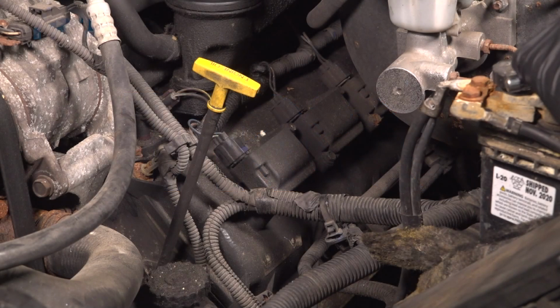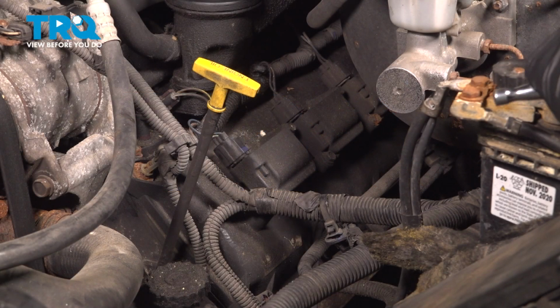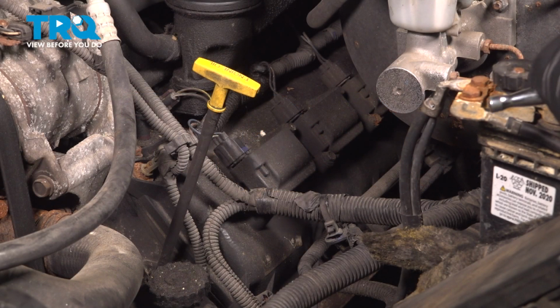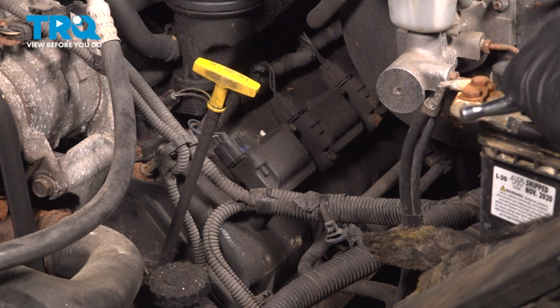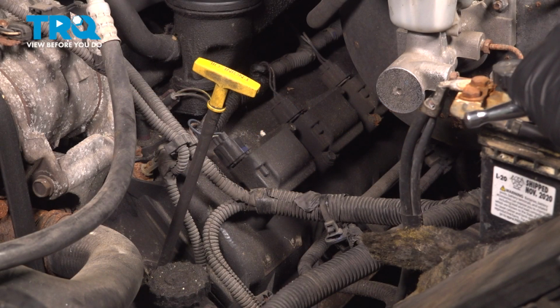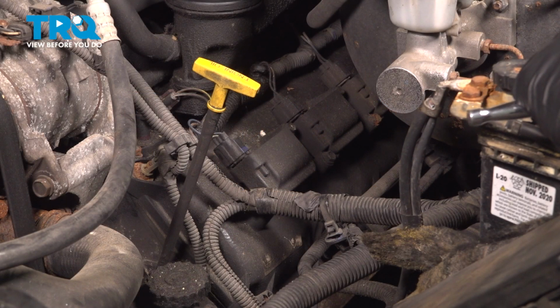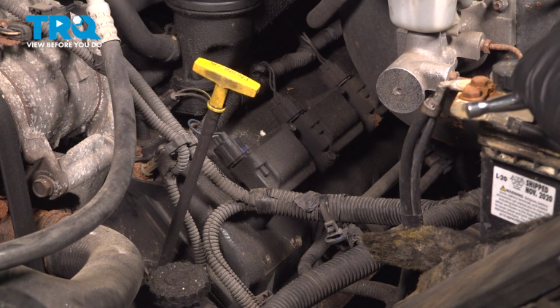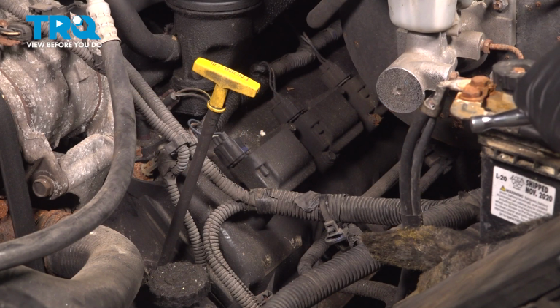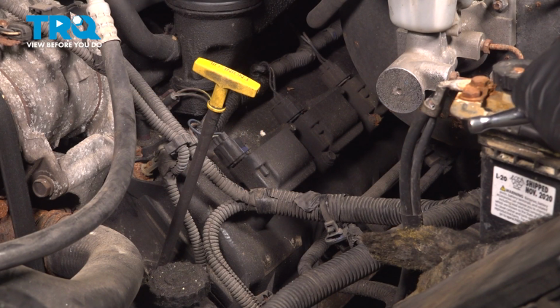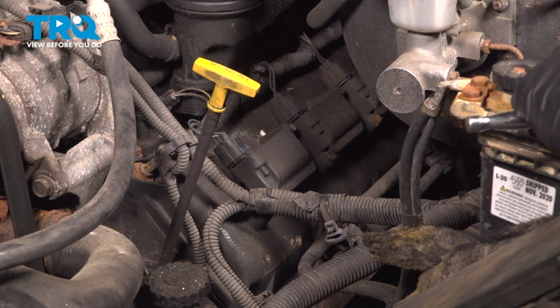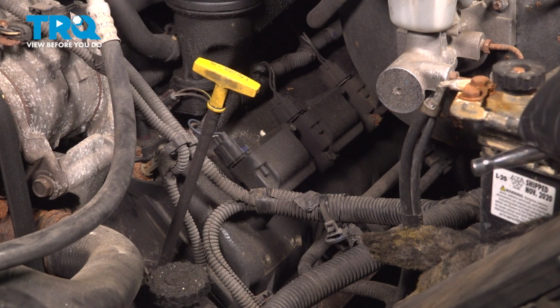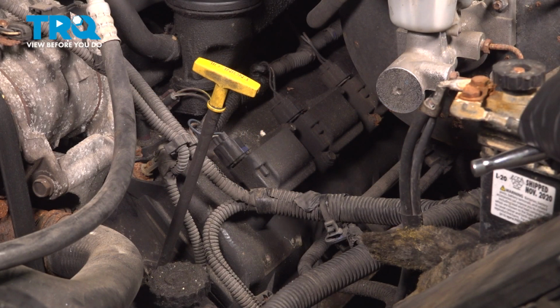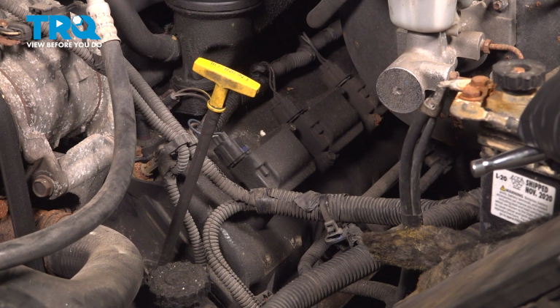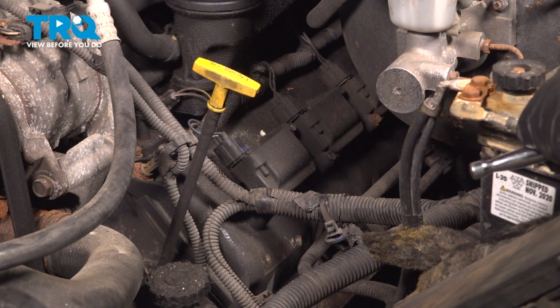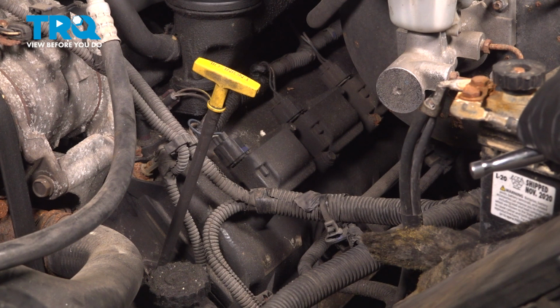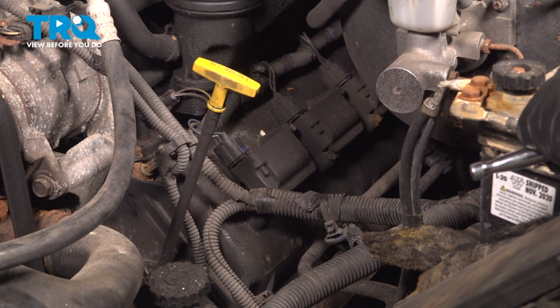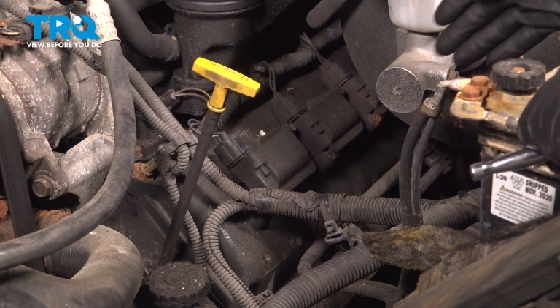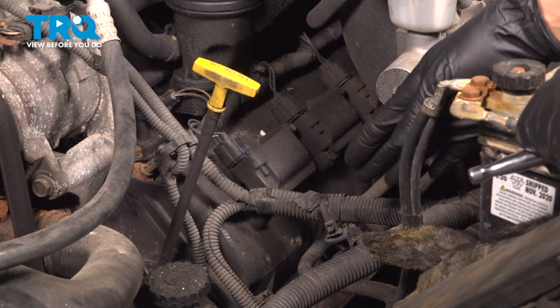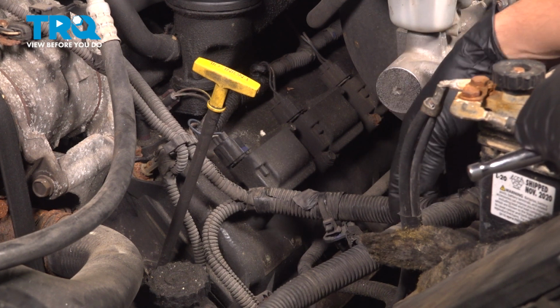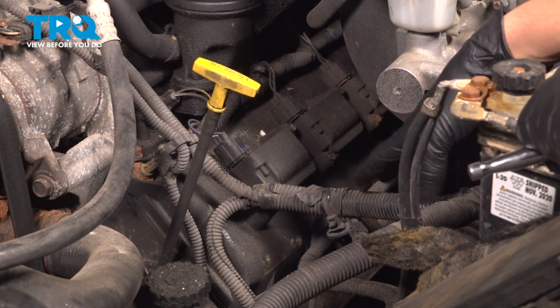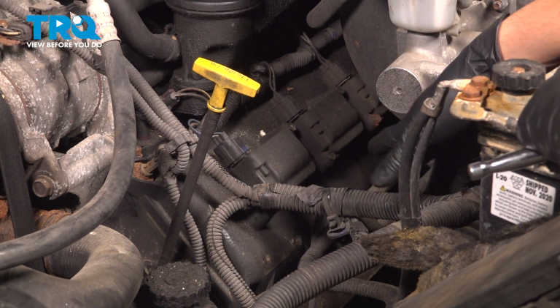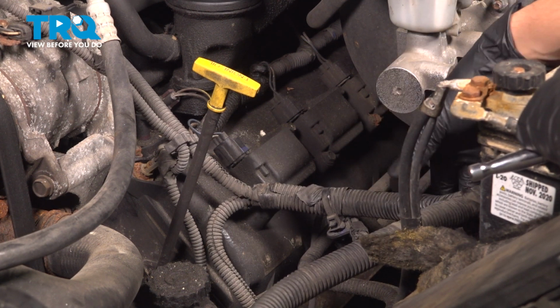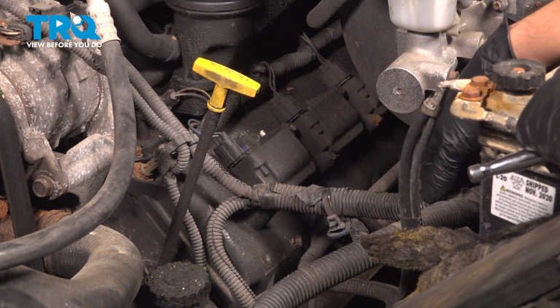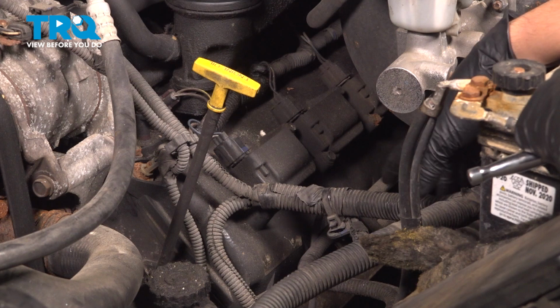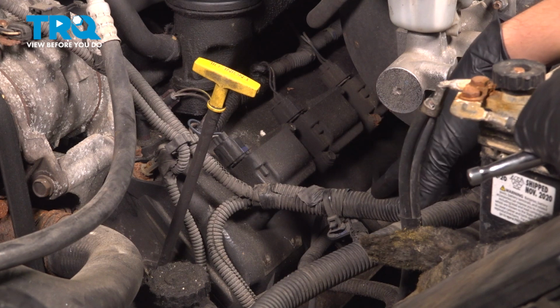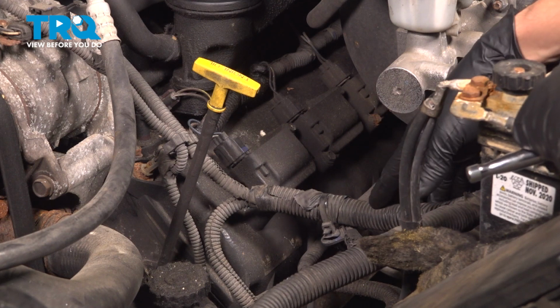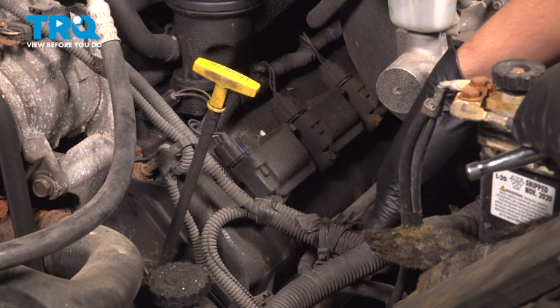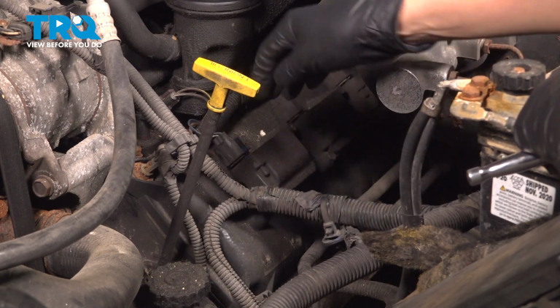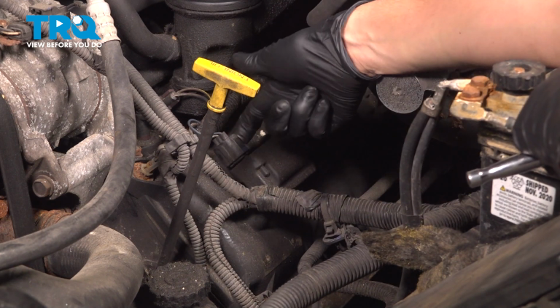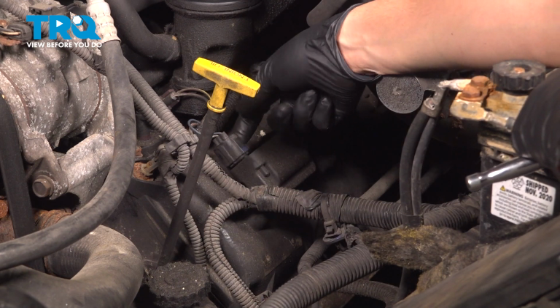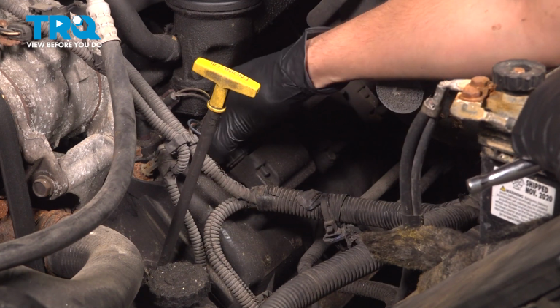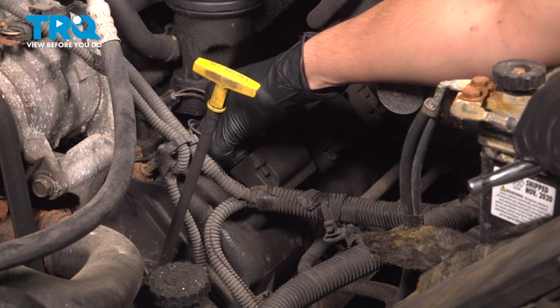The process for all of these is going to be exactly the same, so I'm just going to show you this one. For the other ones, the only thing you're going to have to do different is just reach around different things like wires or hoses that are in the way. Let's start by unplugging the ignition coil up here.